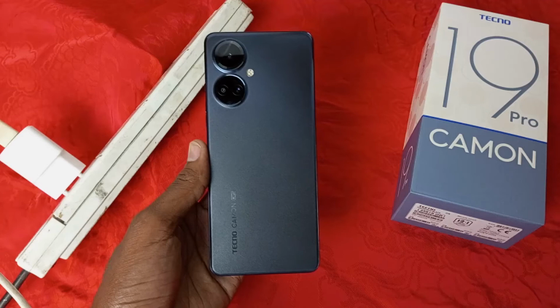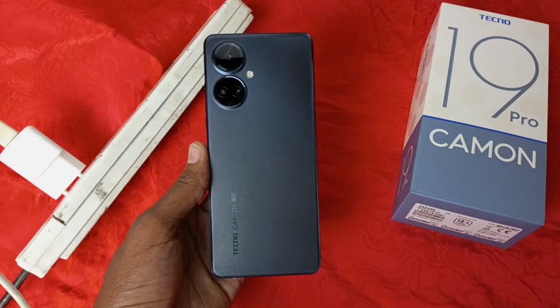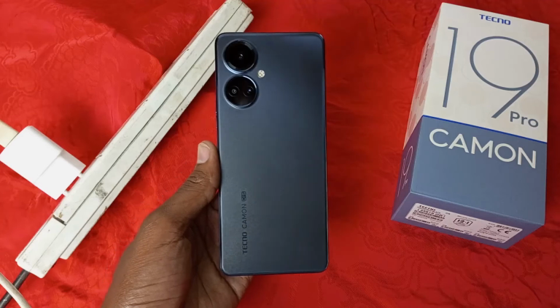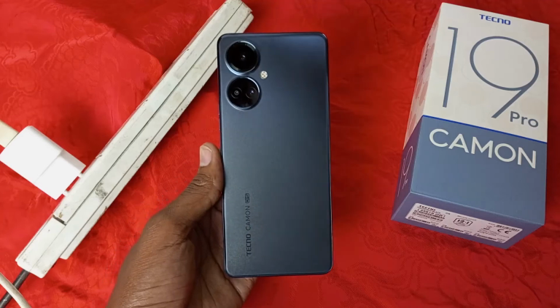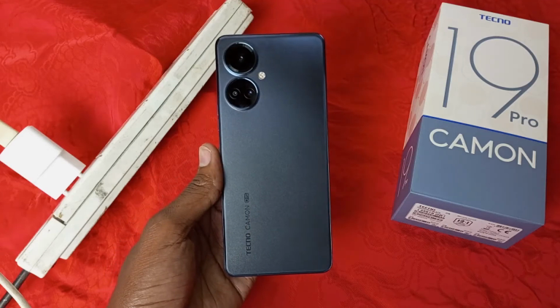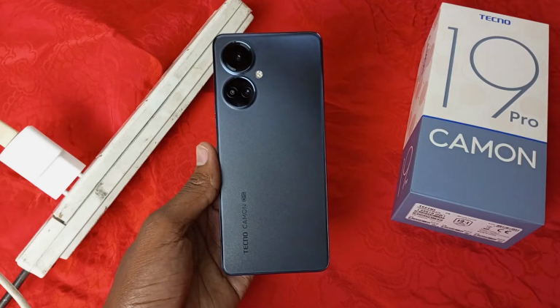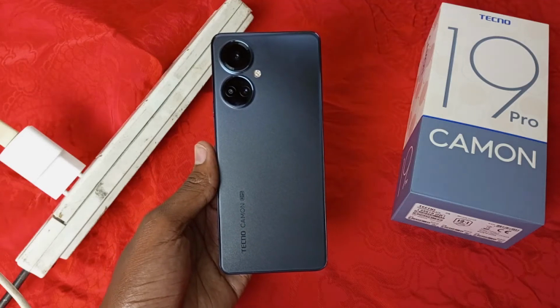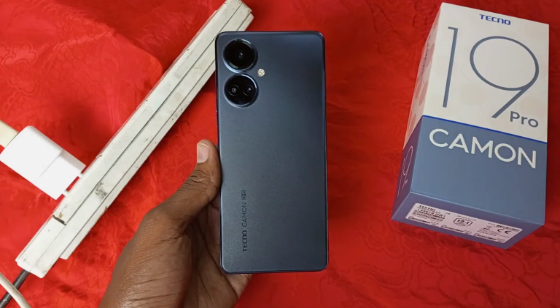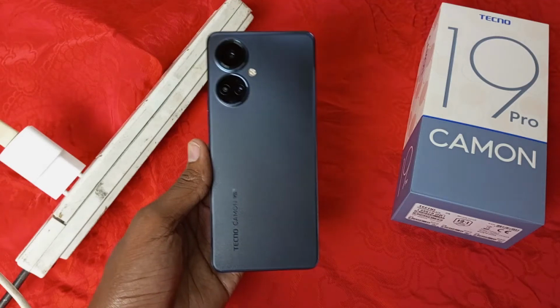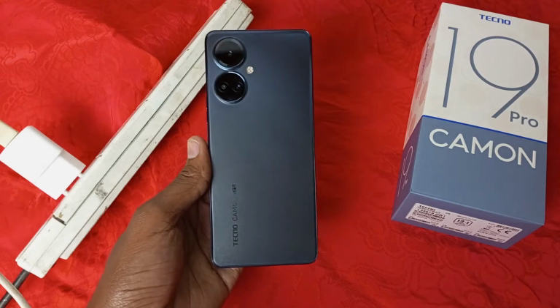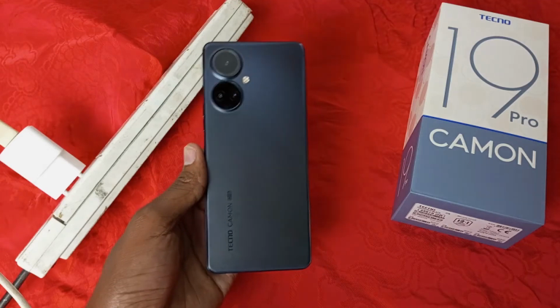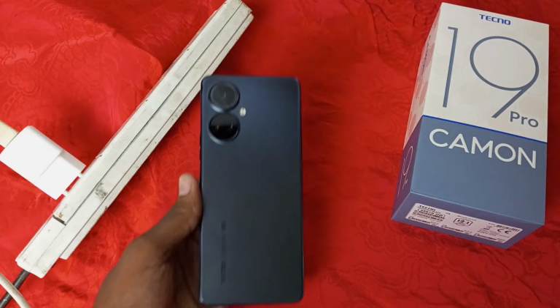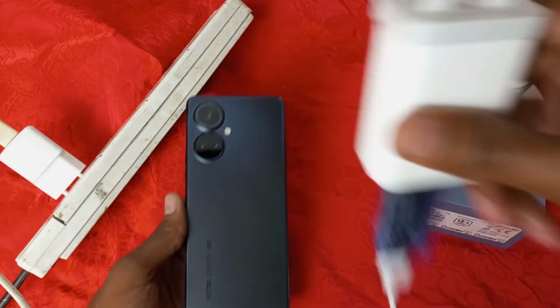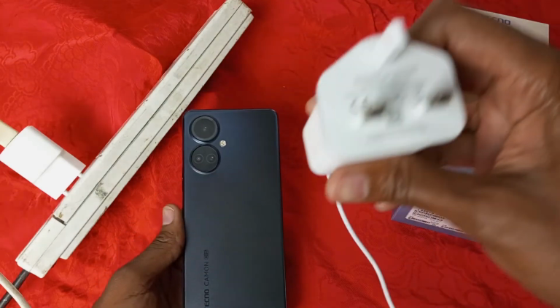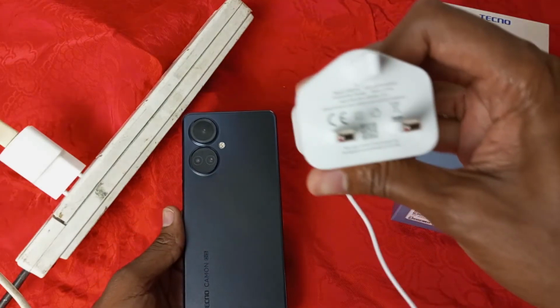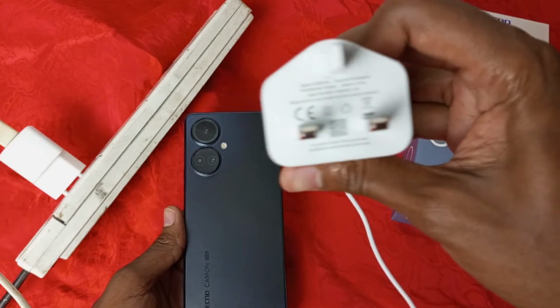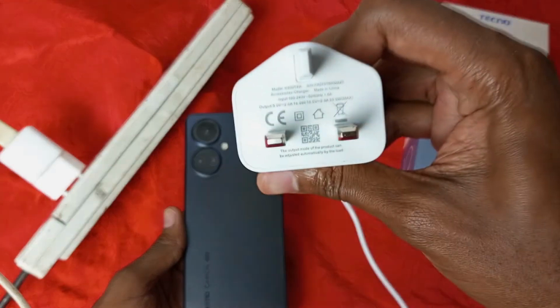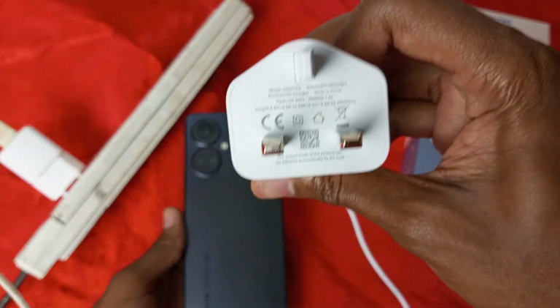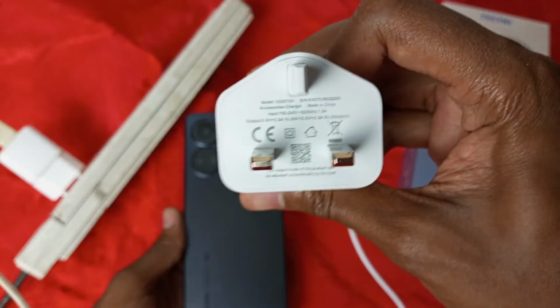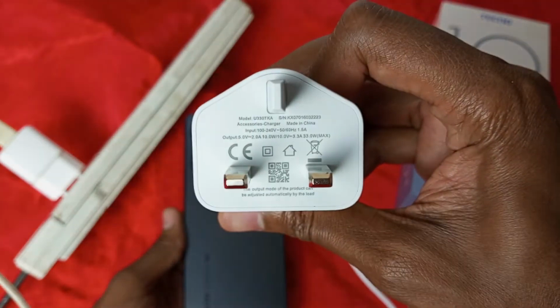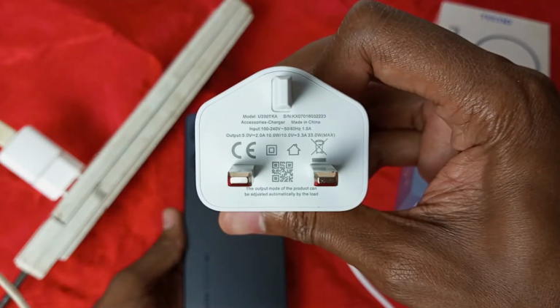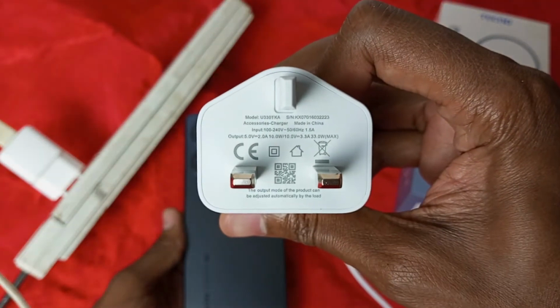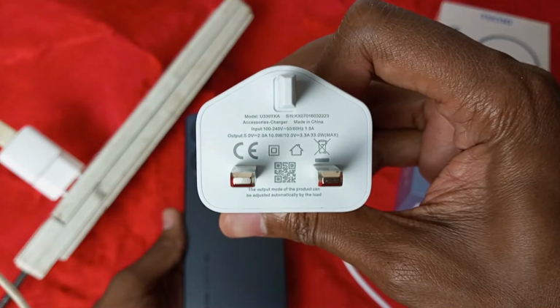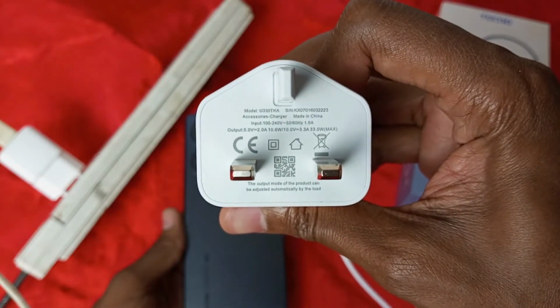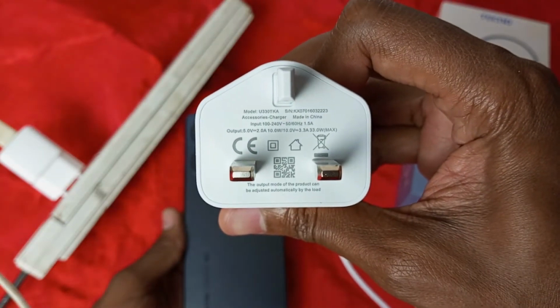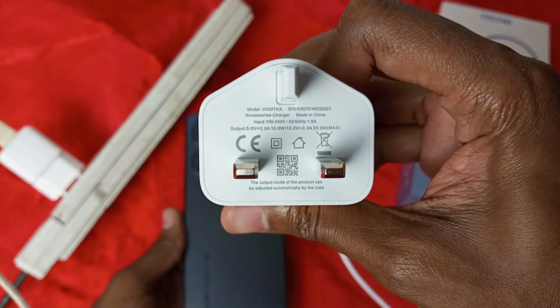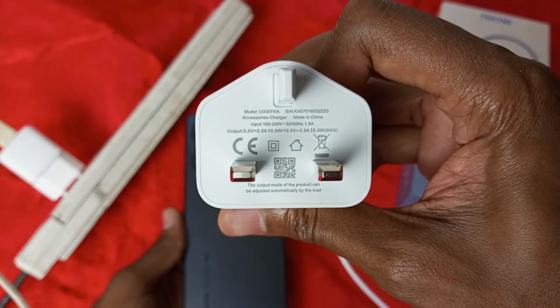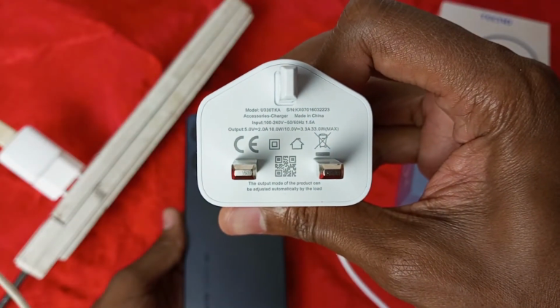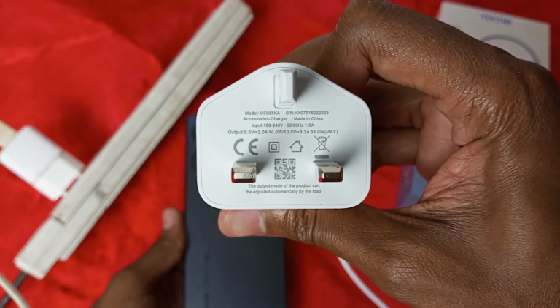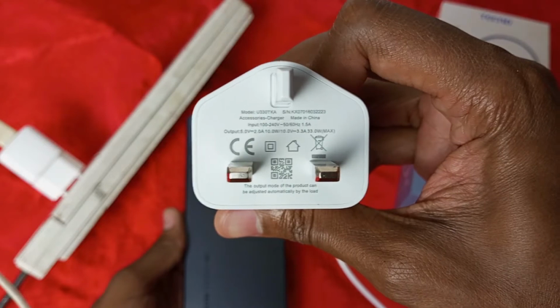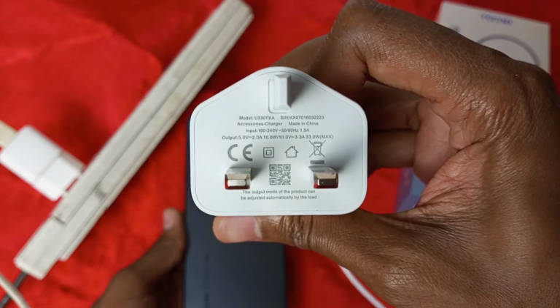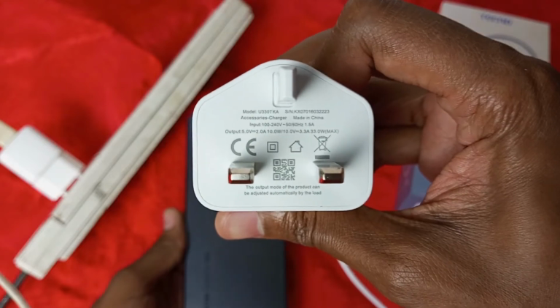The Tecno Camo 19 Pro has a 5000 mAh battery. How long will it take this dual voltage 33 Watt charger to charge the Tecno Camo 19 Pro from 0% to 100%? Let's find out.